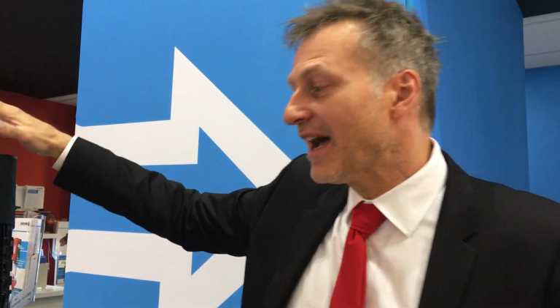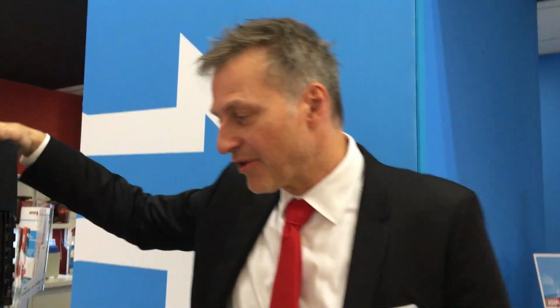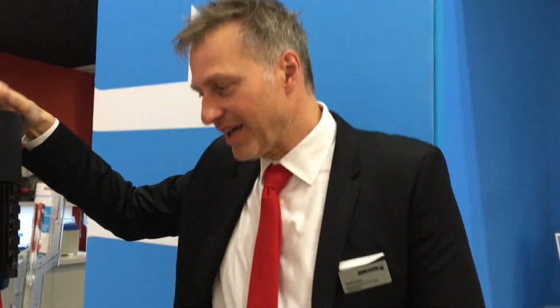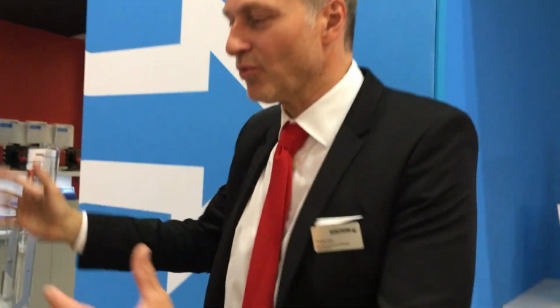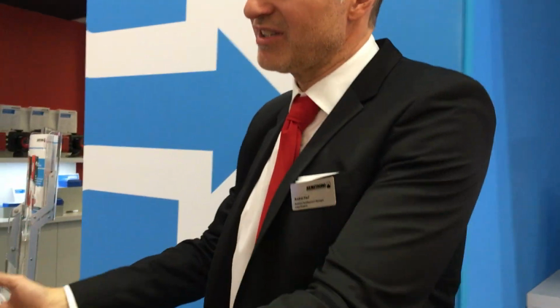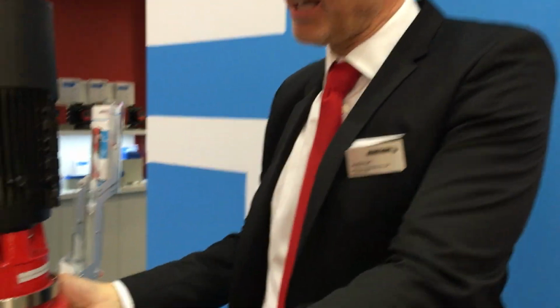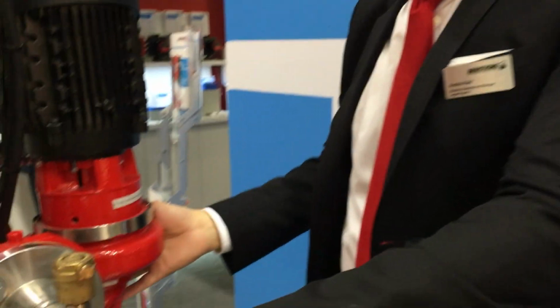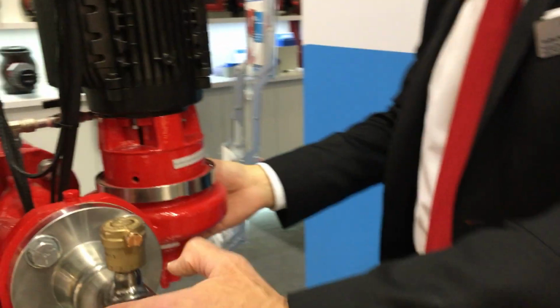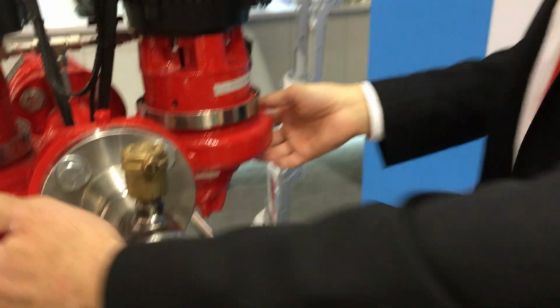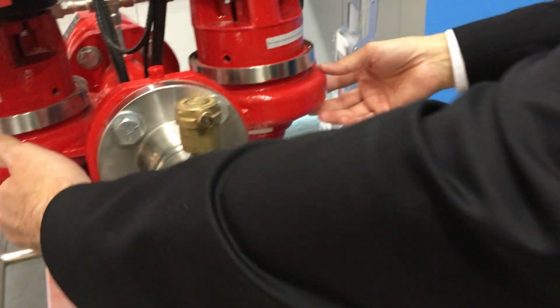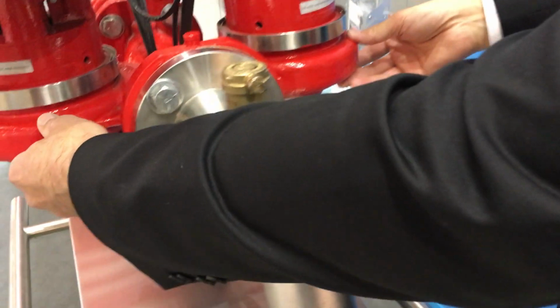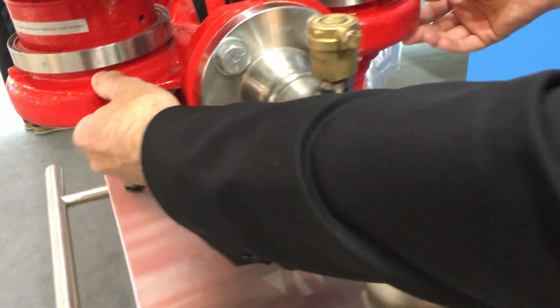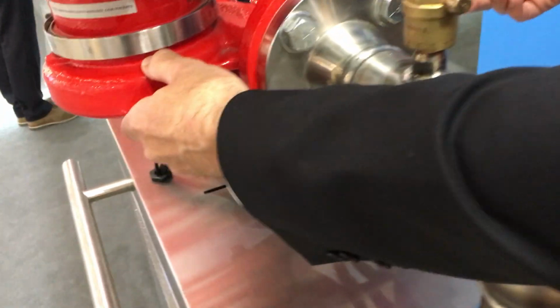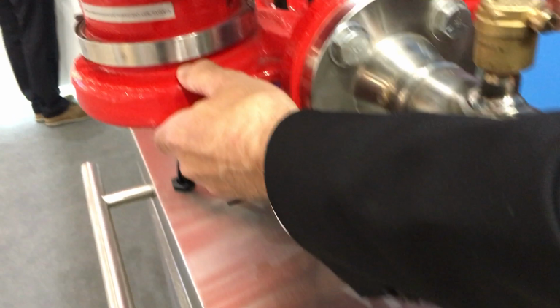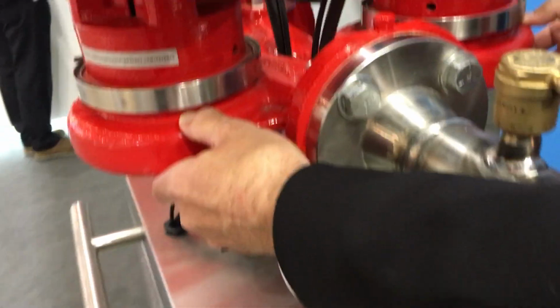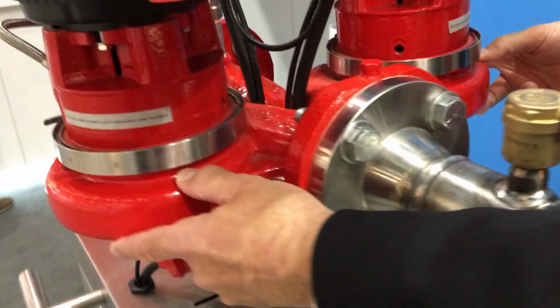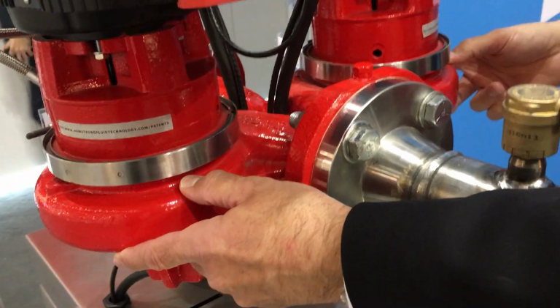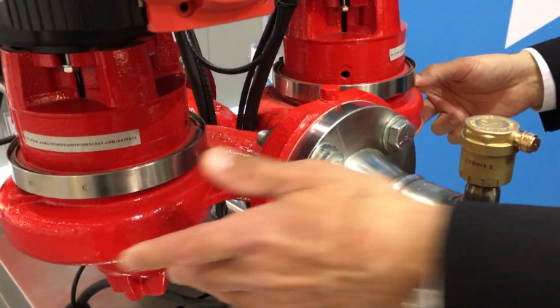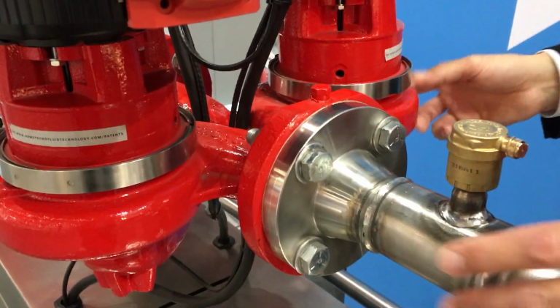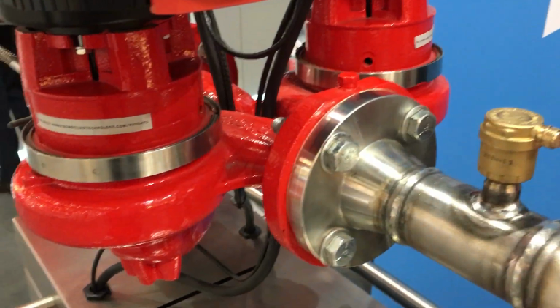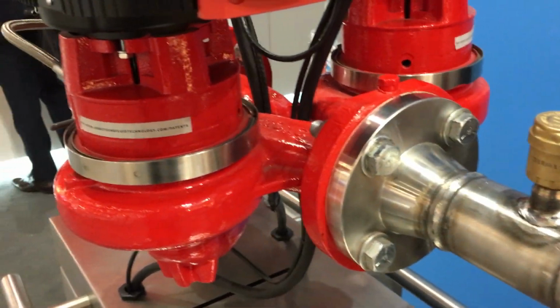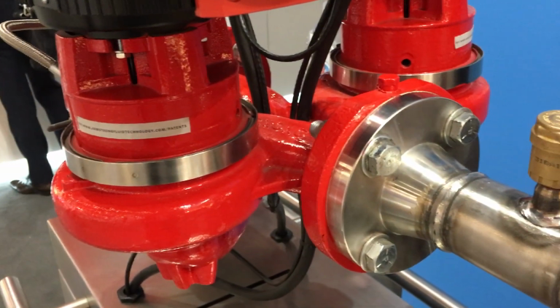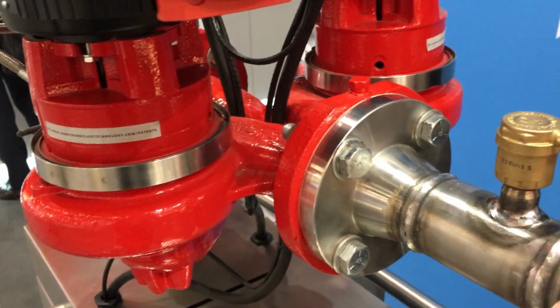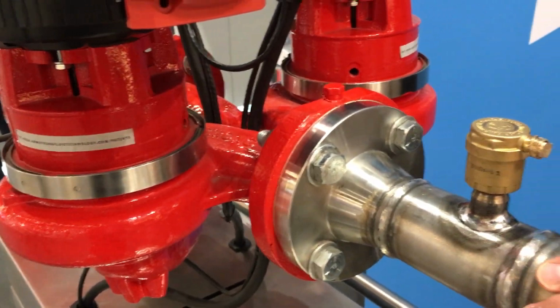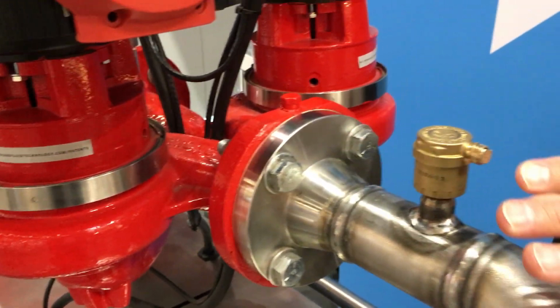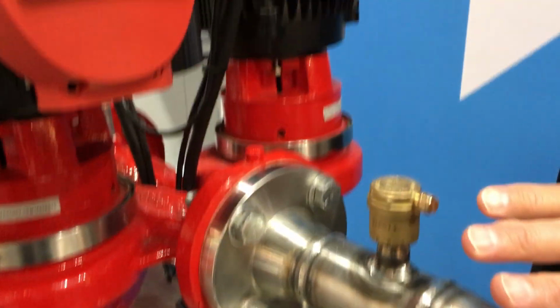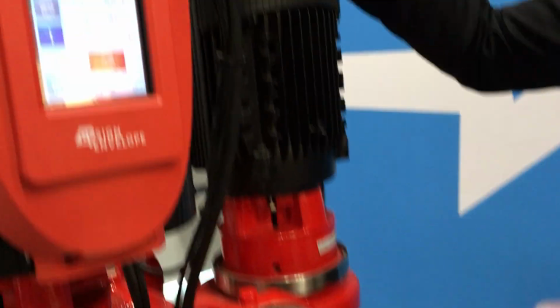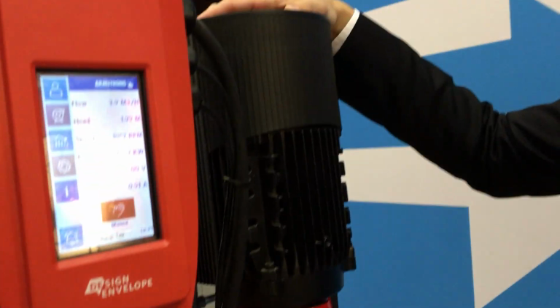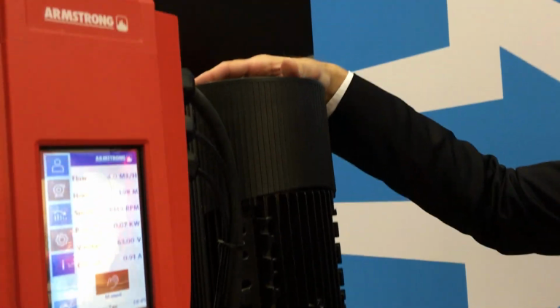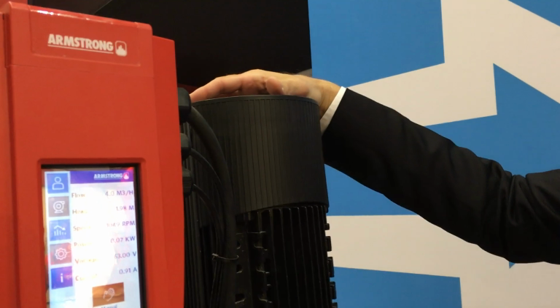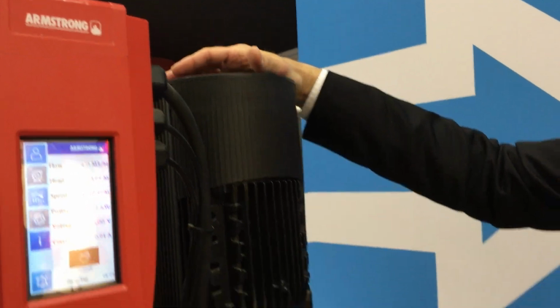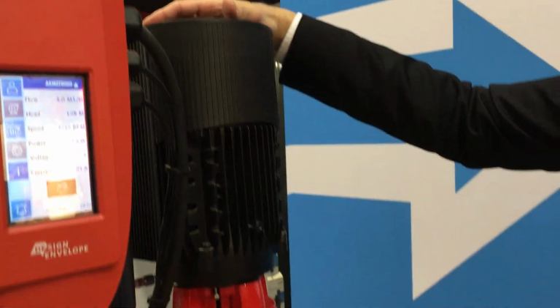With the Tango we actually have two volutes on here, and this is the first pump in the industry that will actually provide true parallel pumping.